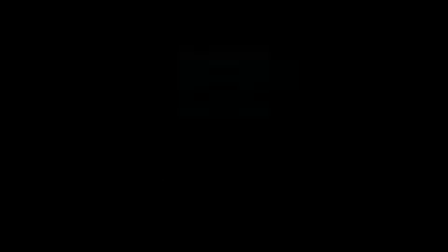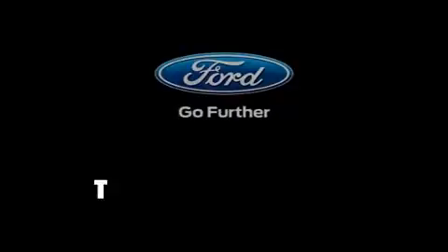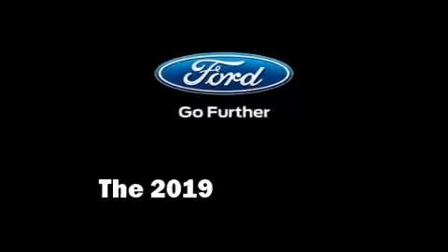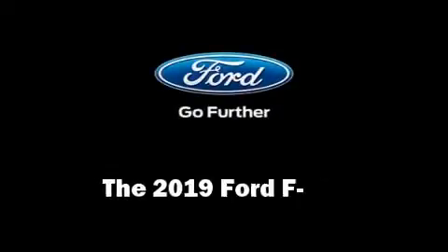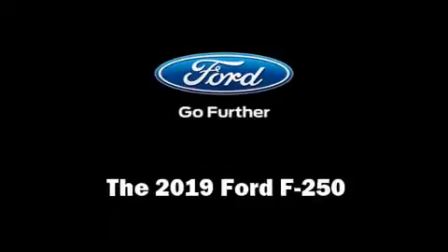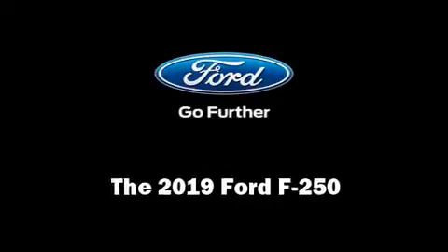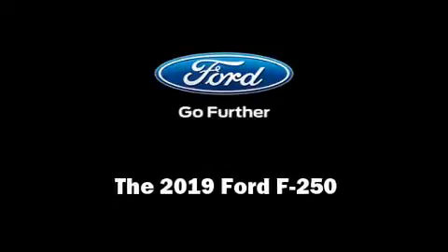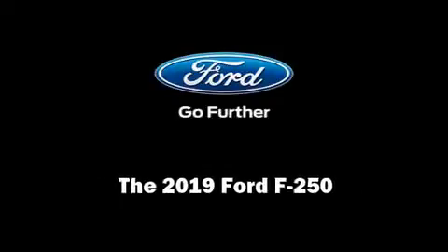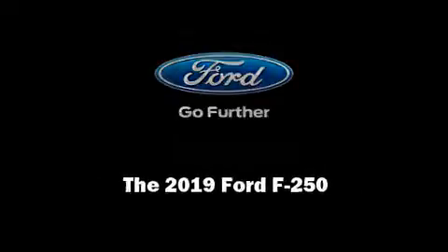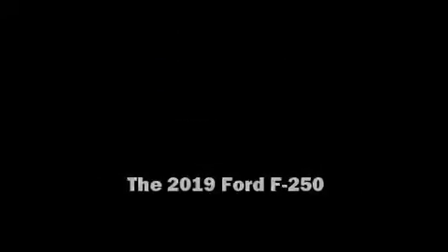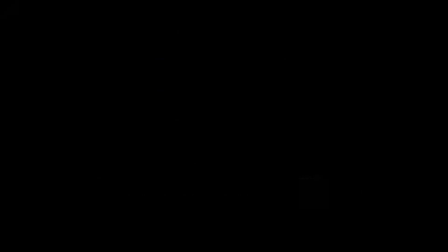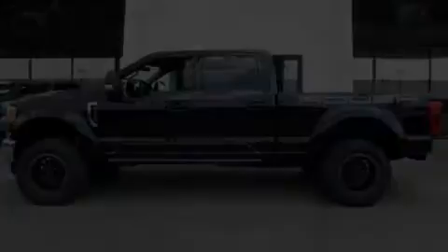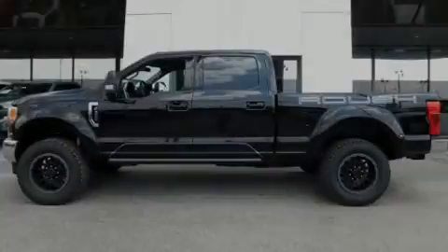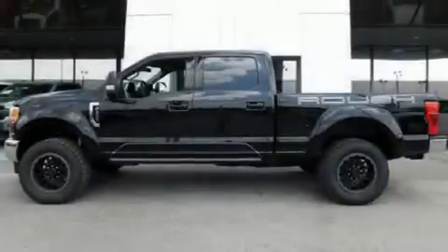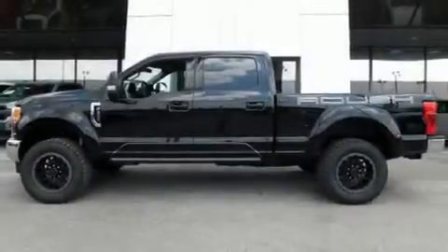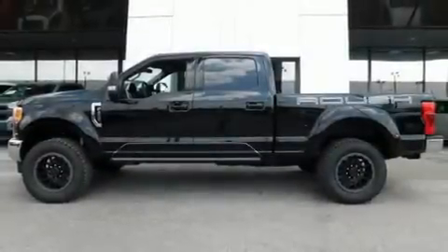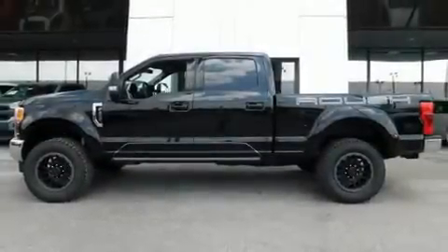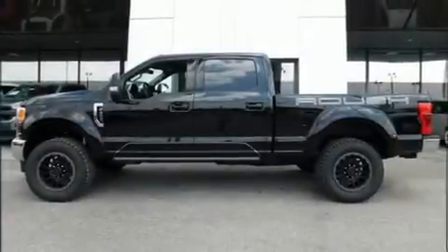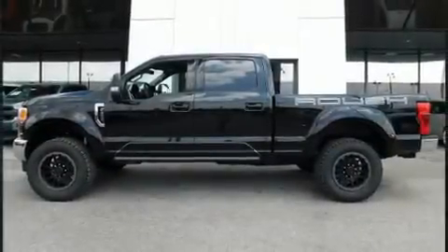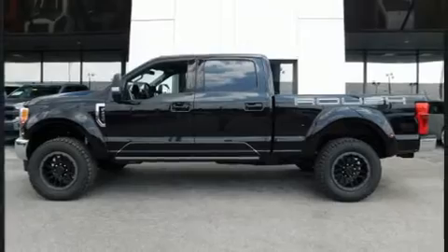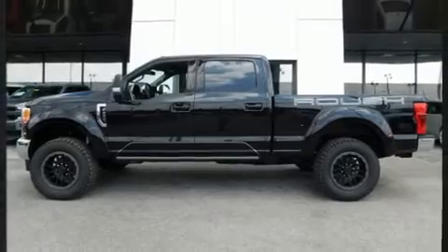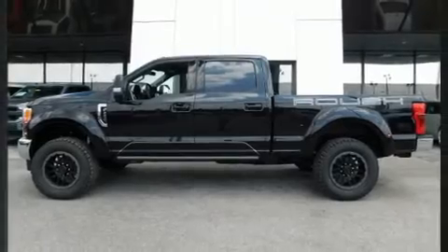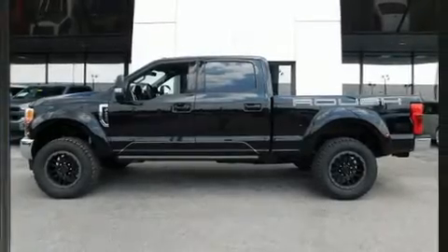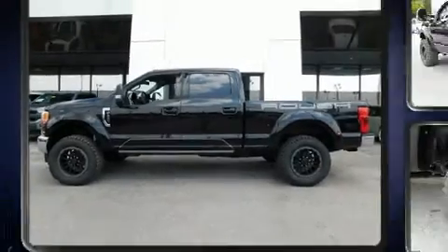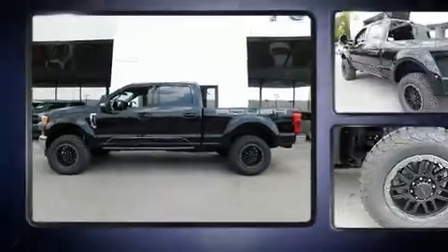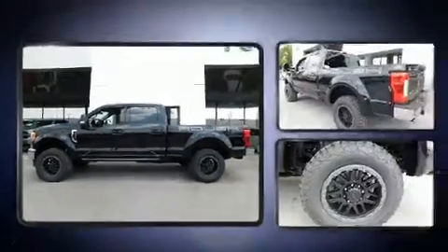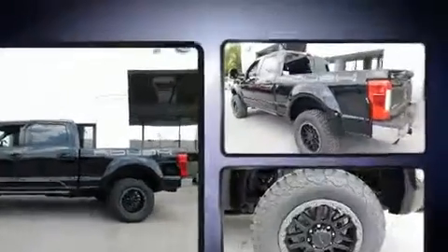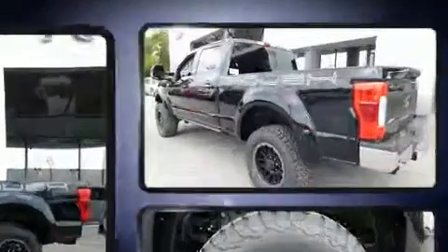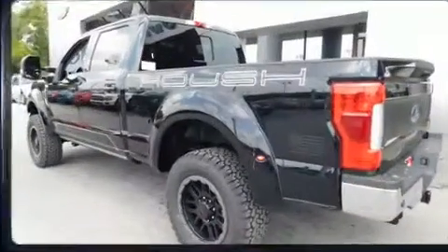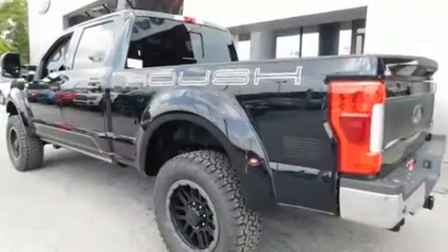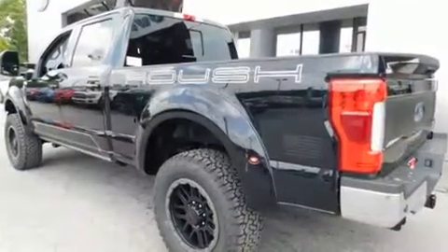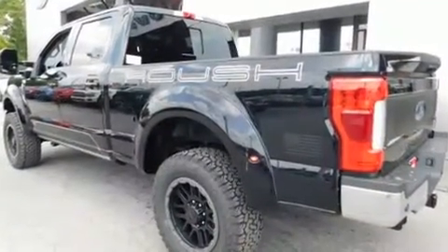Introducing the 2019 Ford F-250. It features four-wheel drive capabilities, a durable automatic transmission, and a powerful eight-cylinder engine.